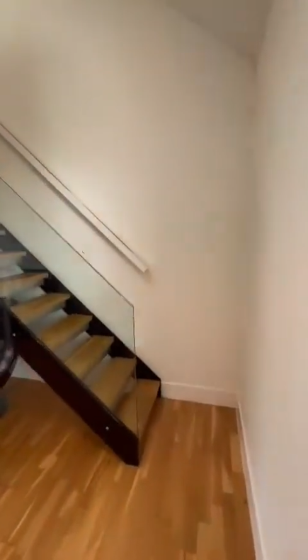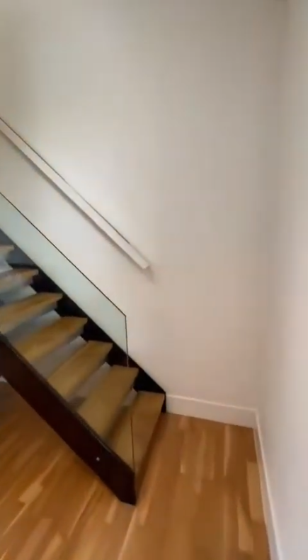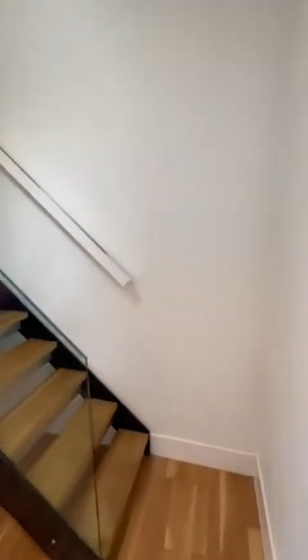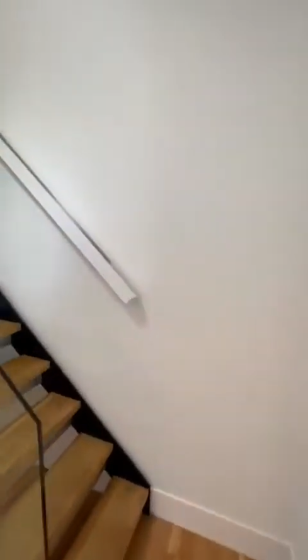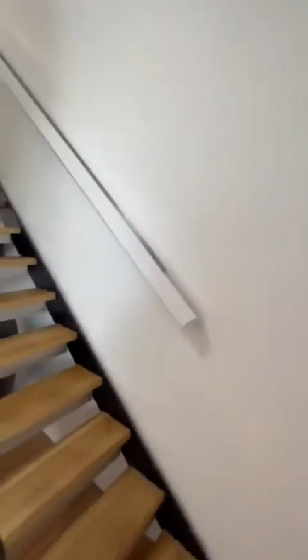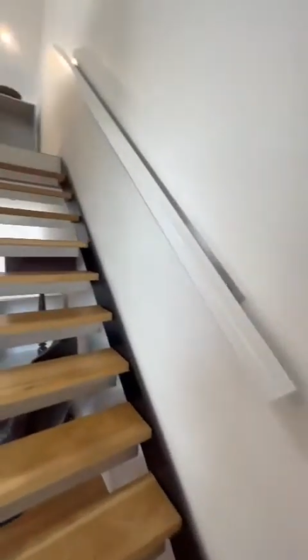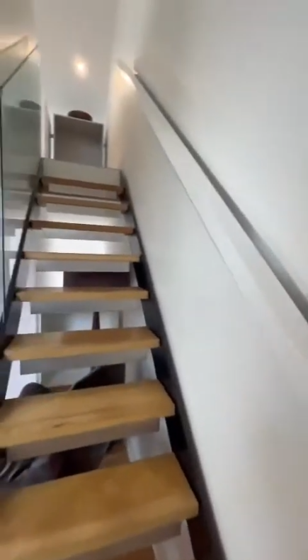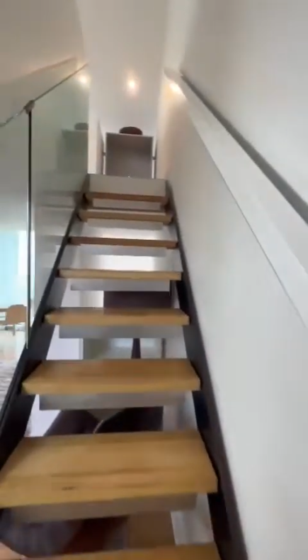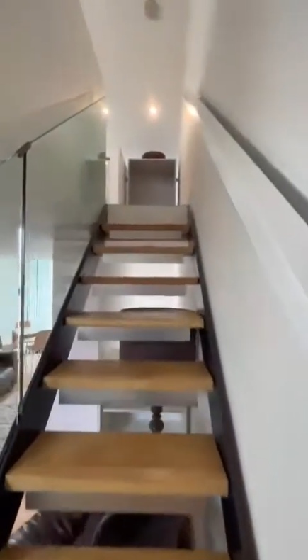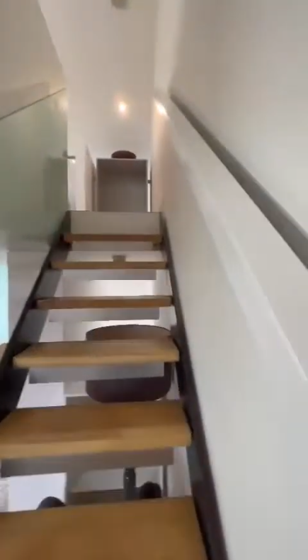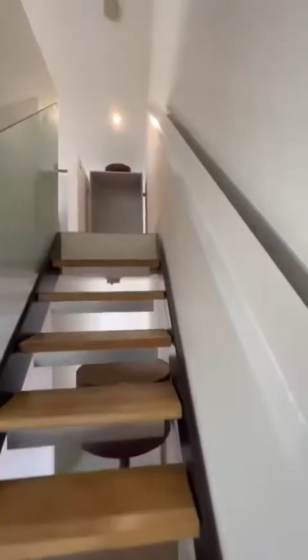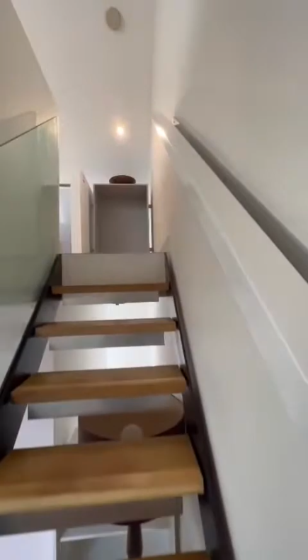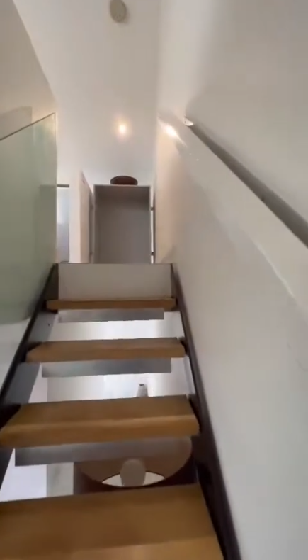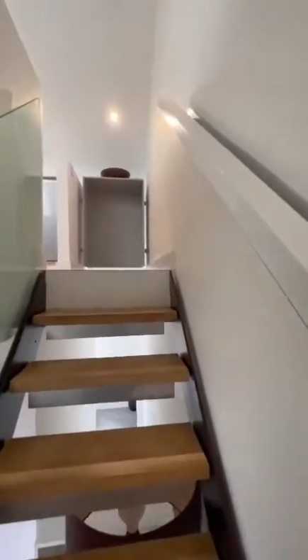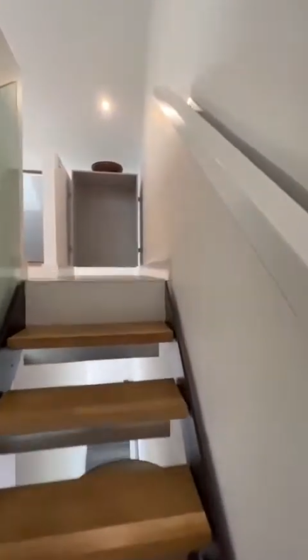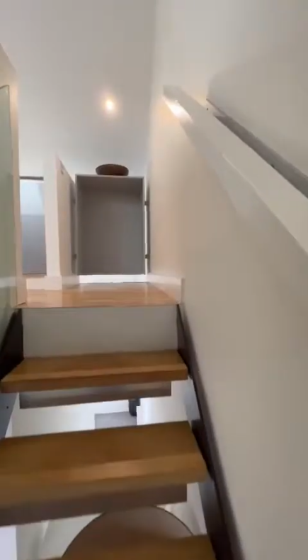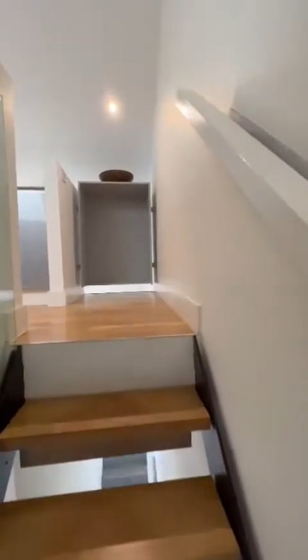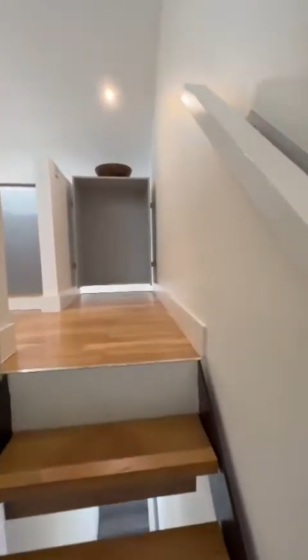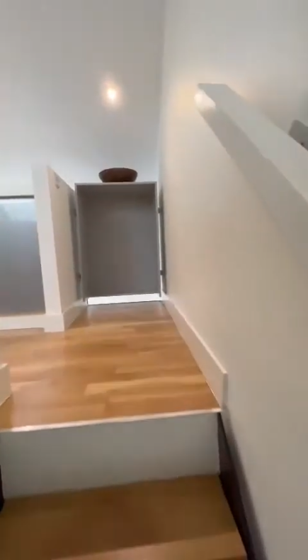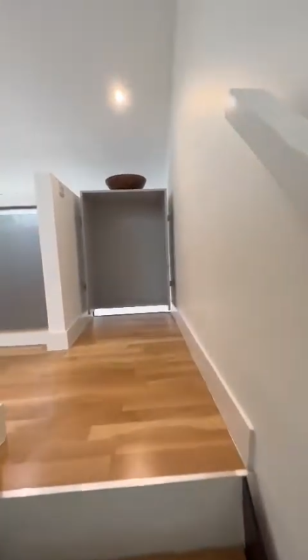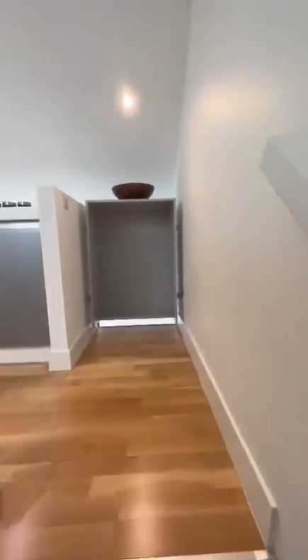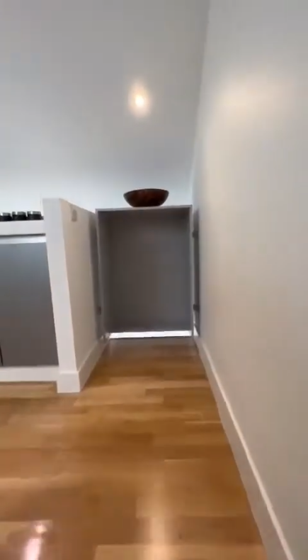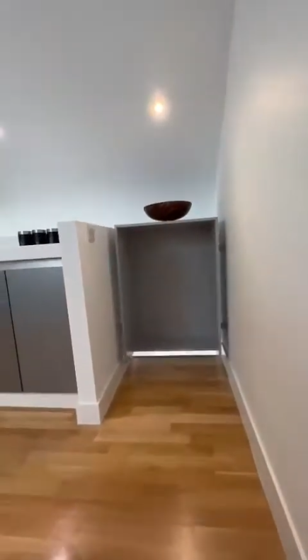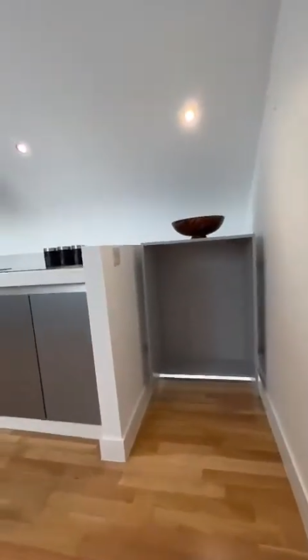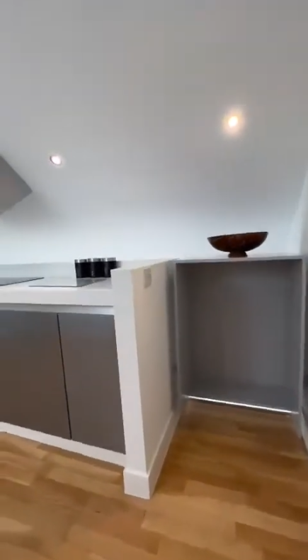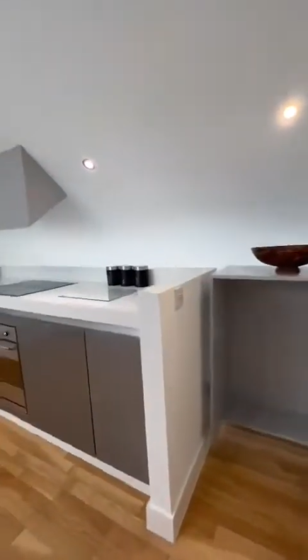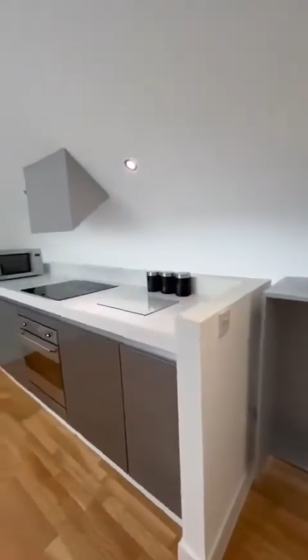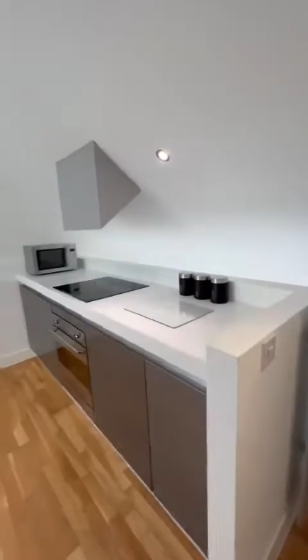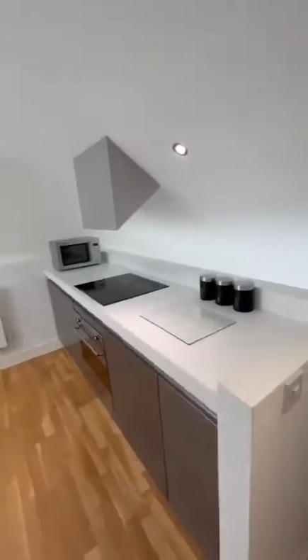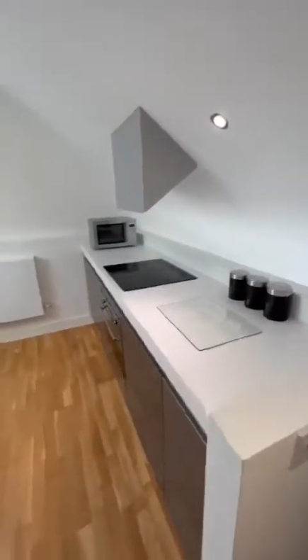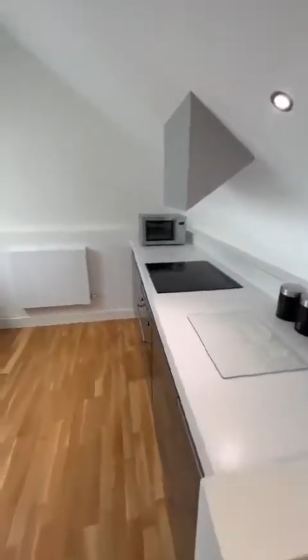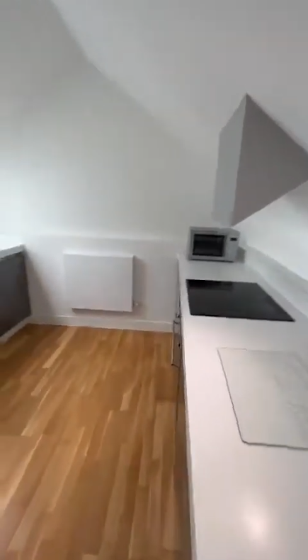And then finally, we've got the kitchen on the top floor — nice and modern, very bright.